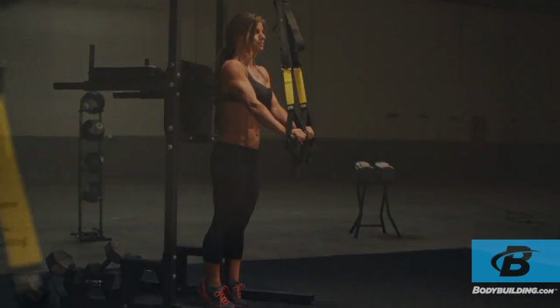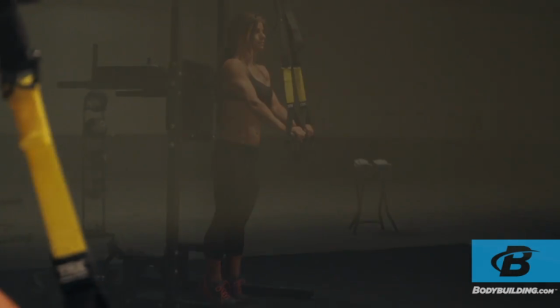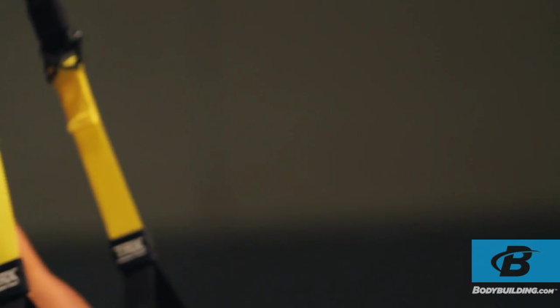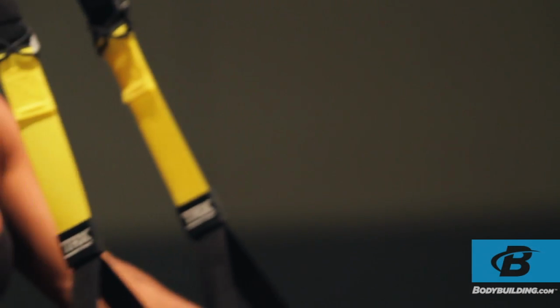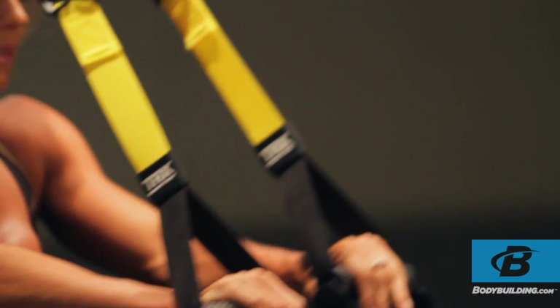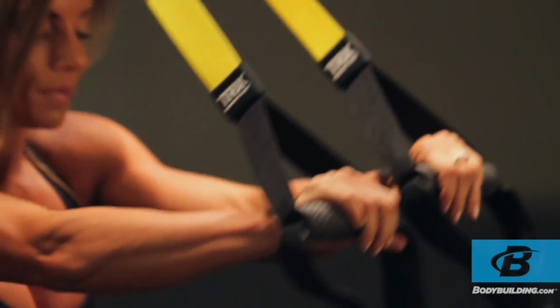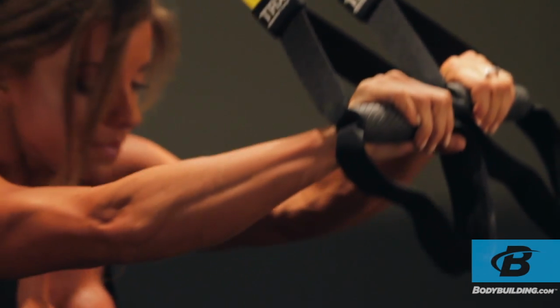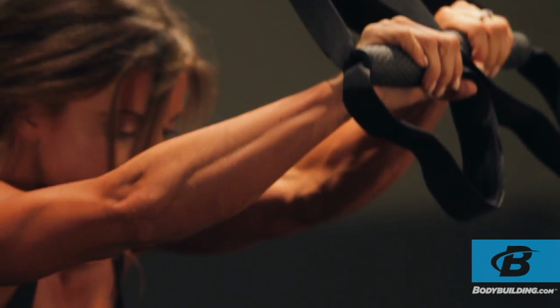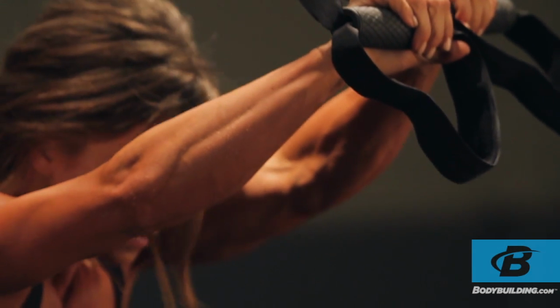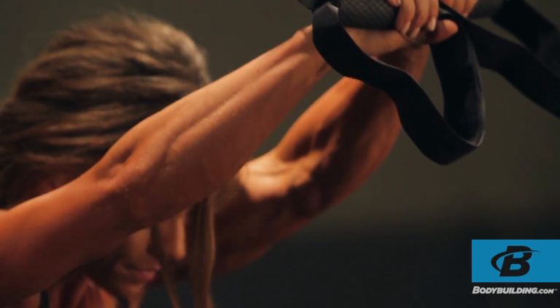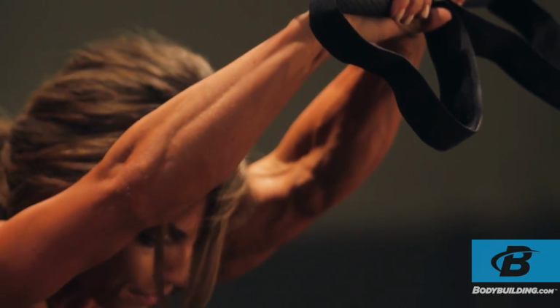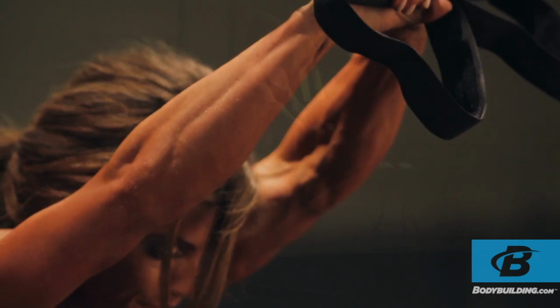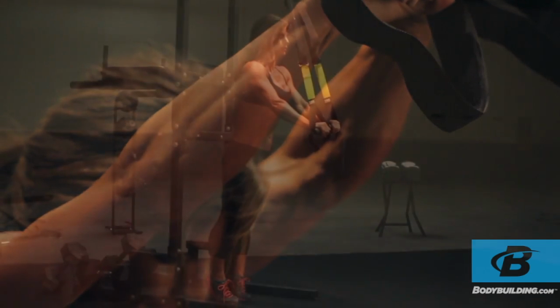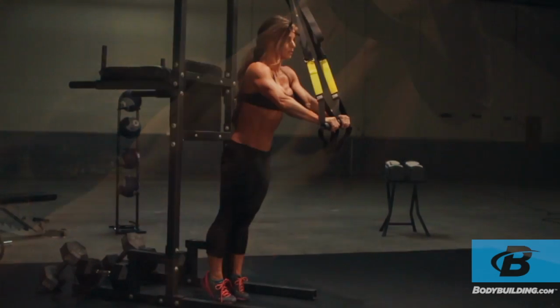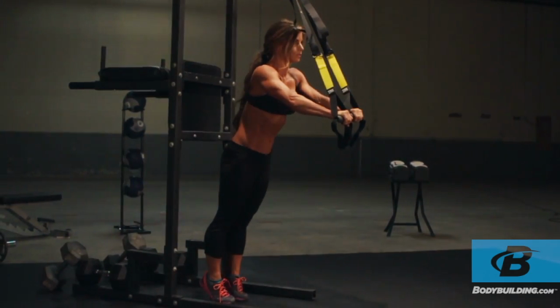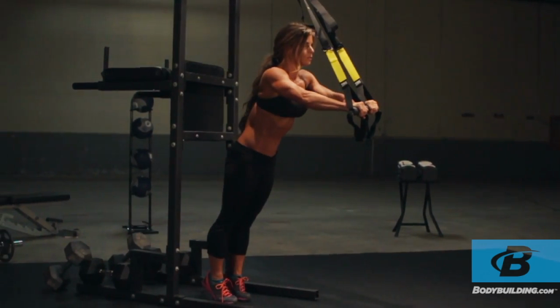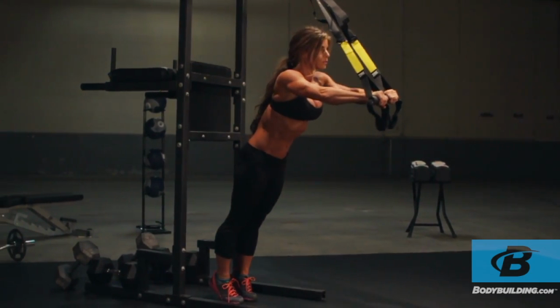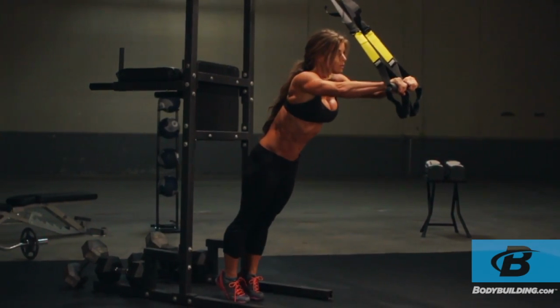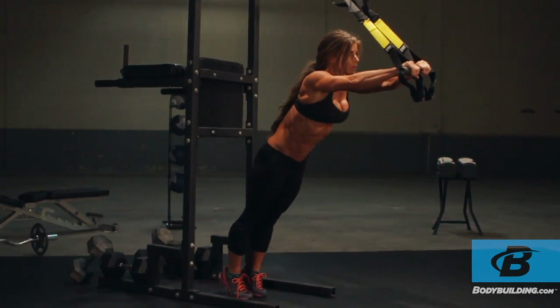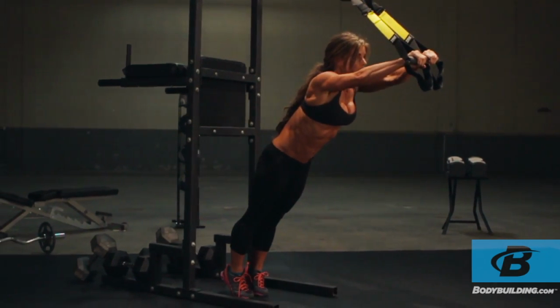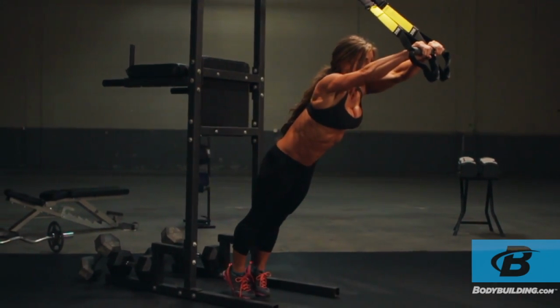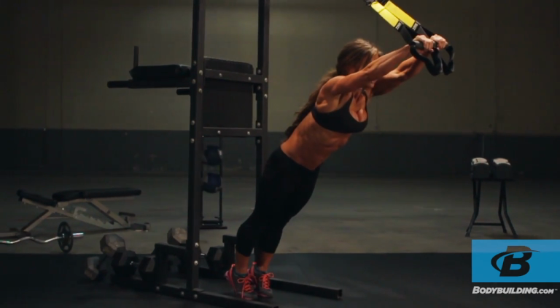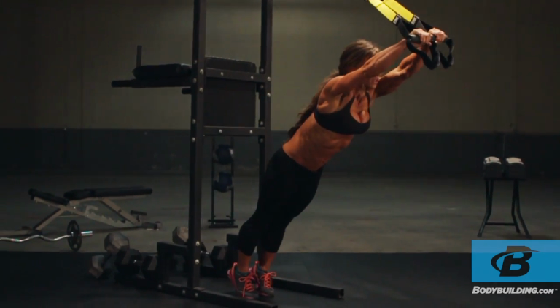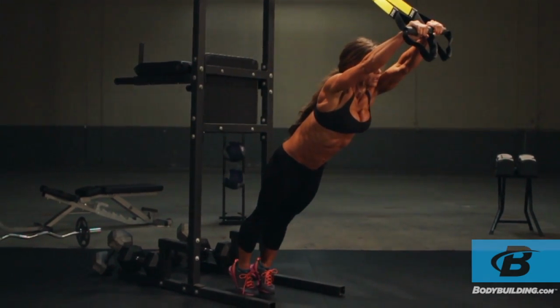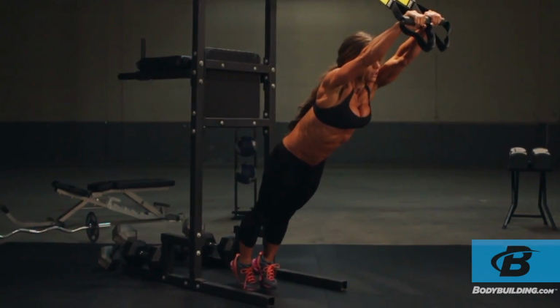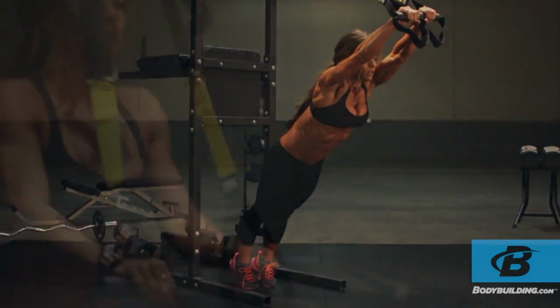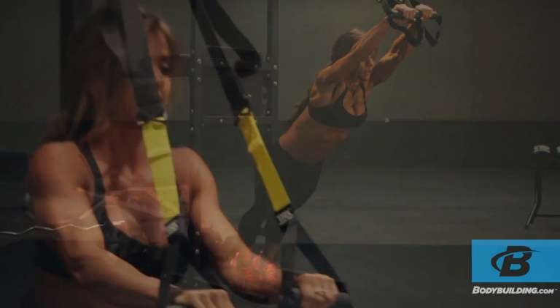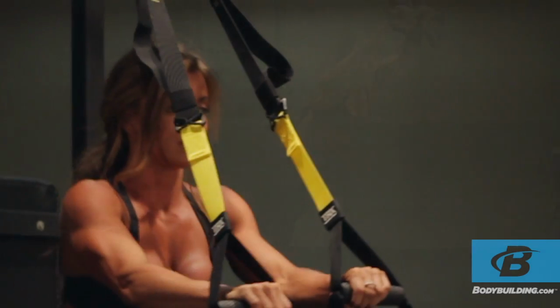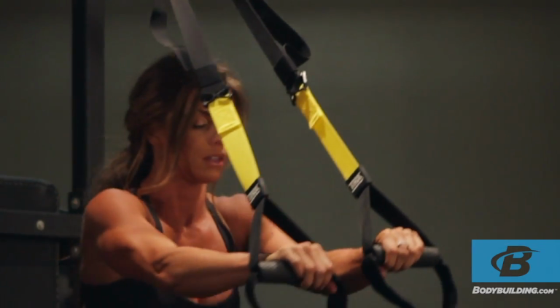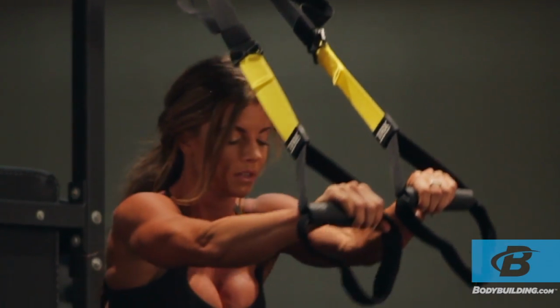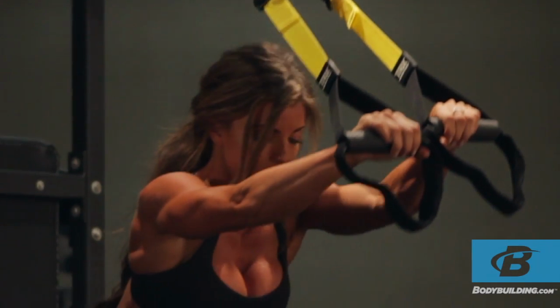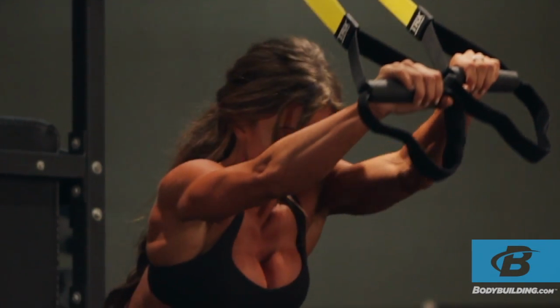Keeping your arms straight, lean further into the suspension straps, bringing your body closer to the ground, allowing your shoulders to extend, raising your arms up and over your head.